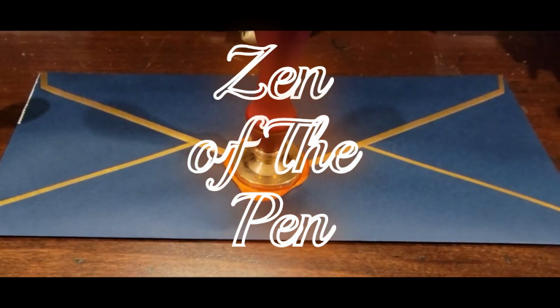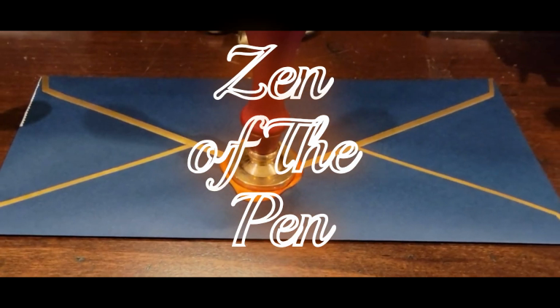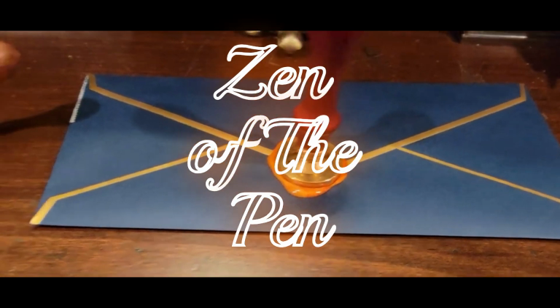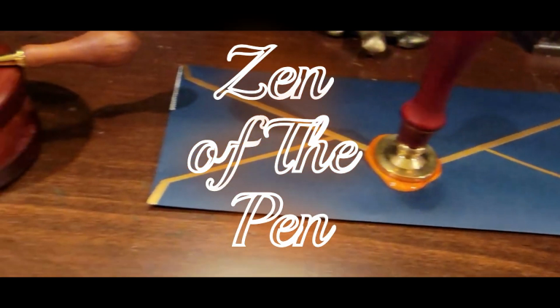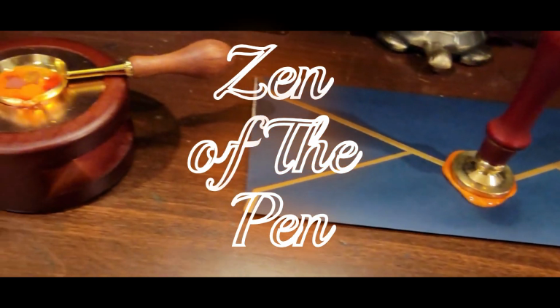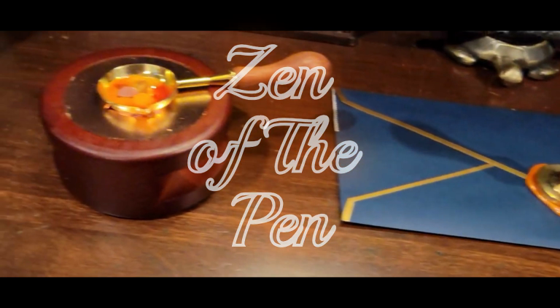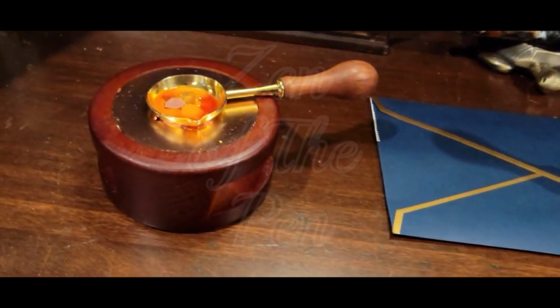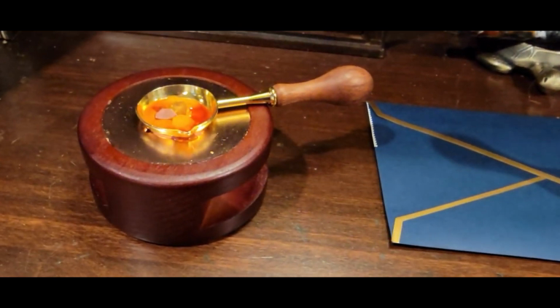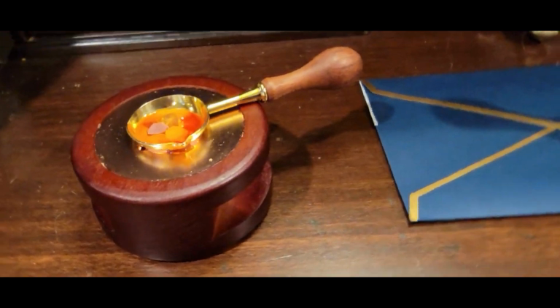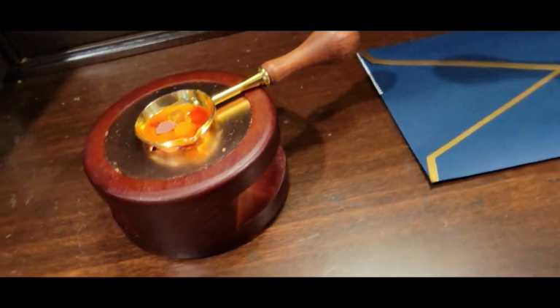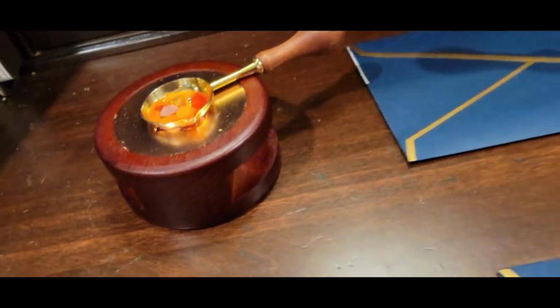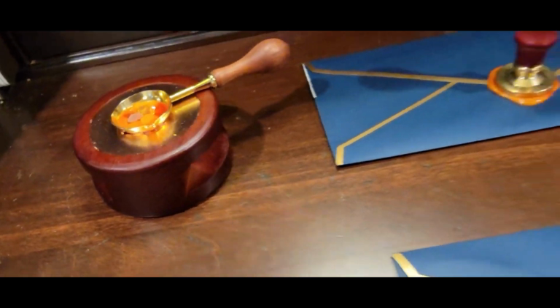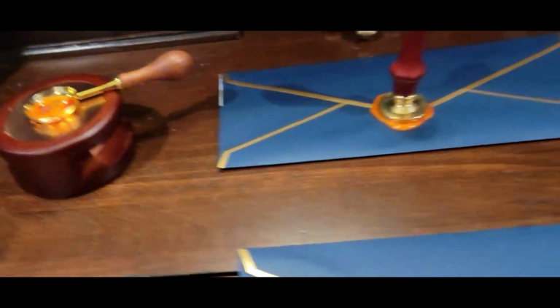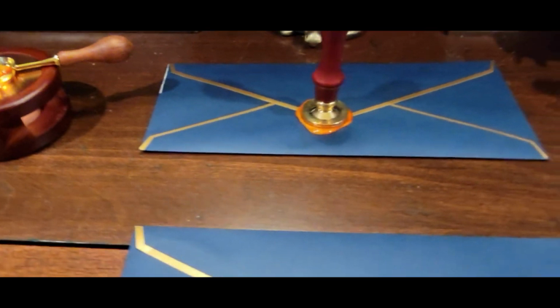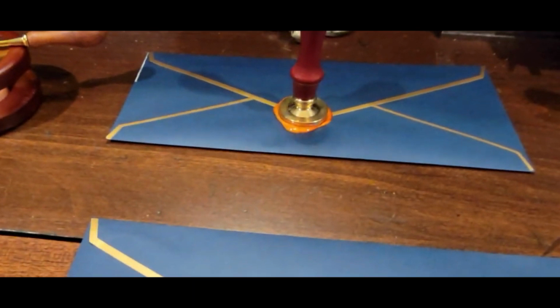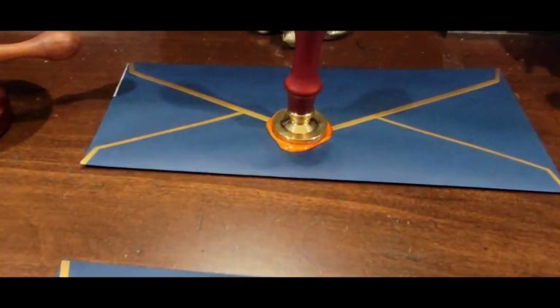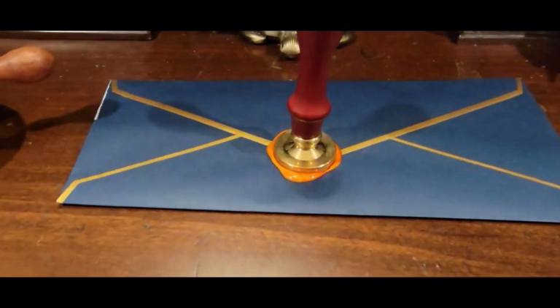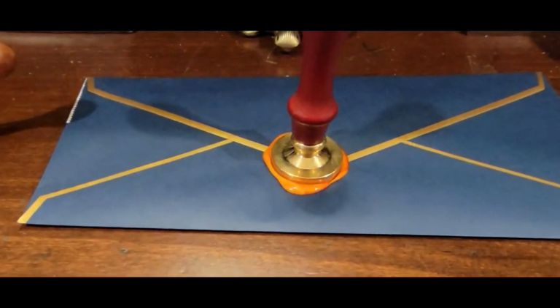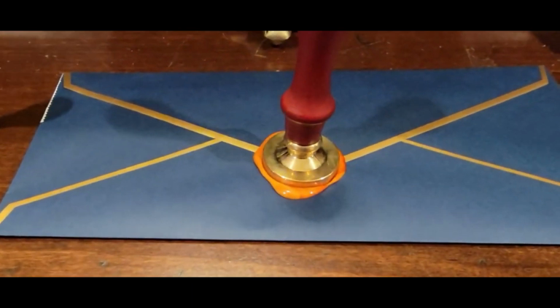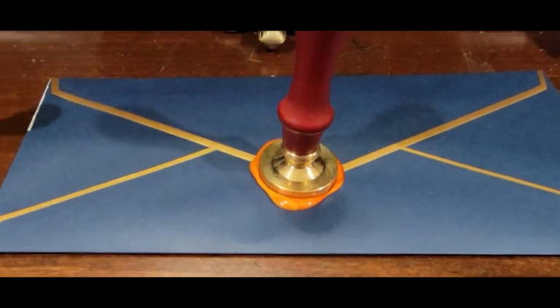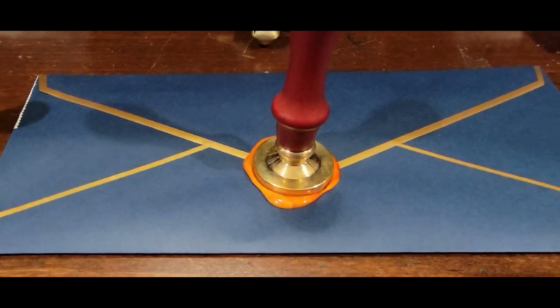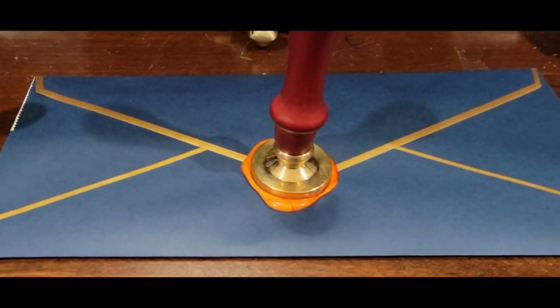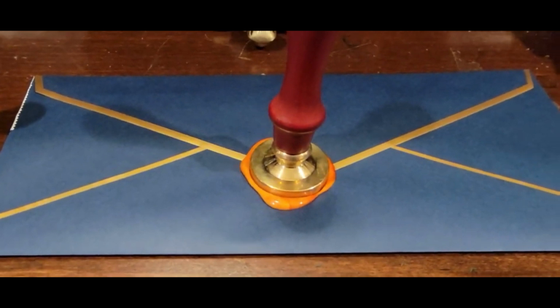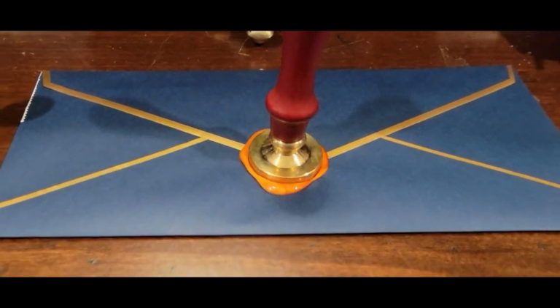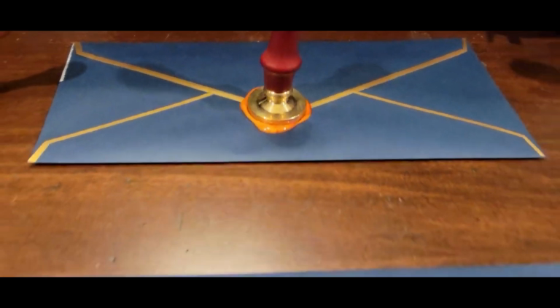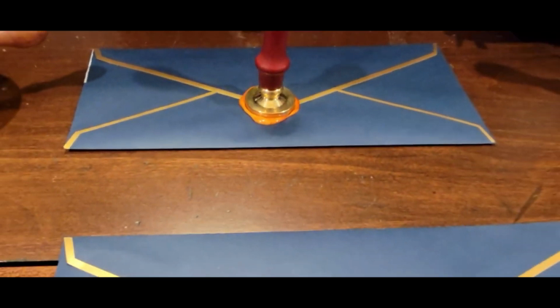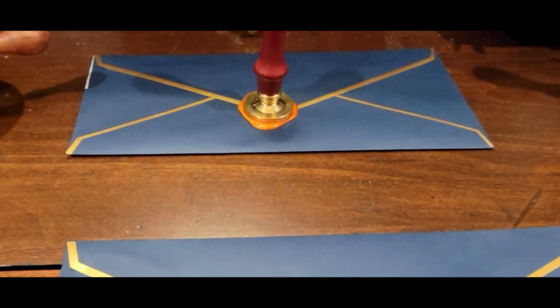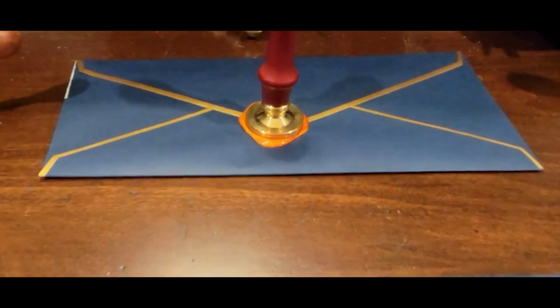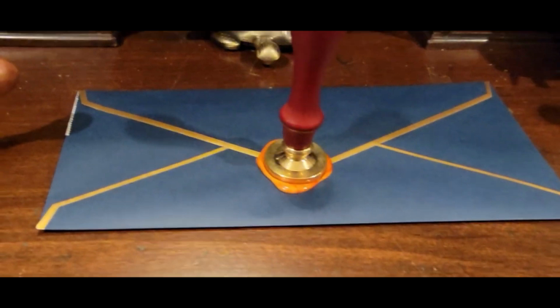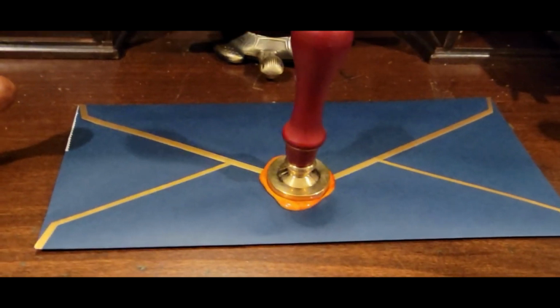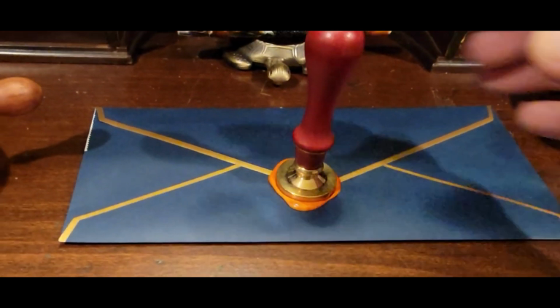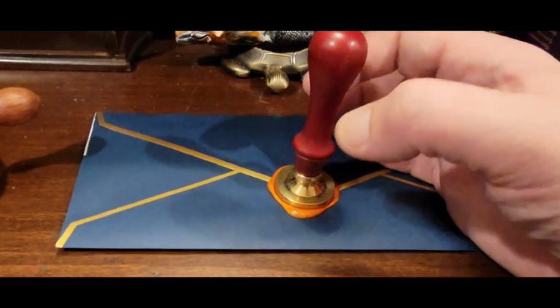Hello guys, this is one of the adjacent hobbies to writing and fountain pens. I am putting wax seals on my Thanksgiving envelopes to a couple of friends.